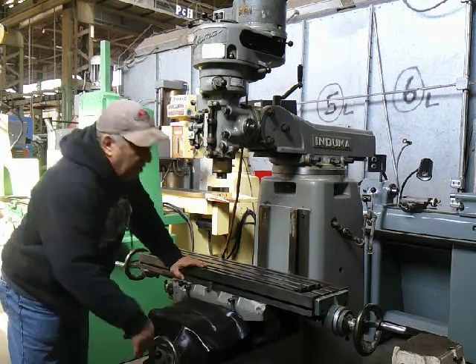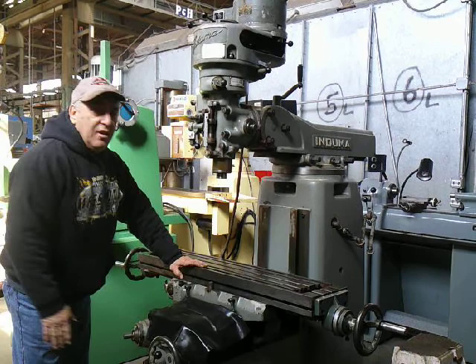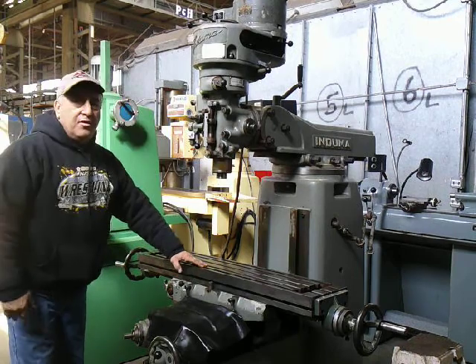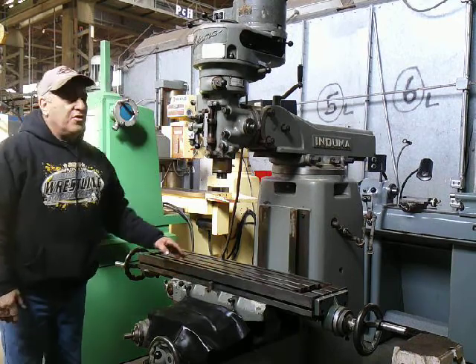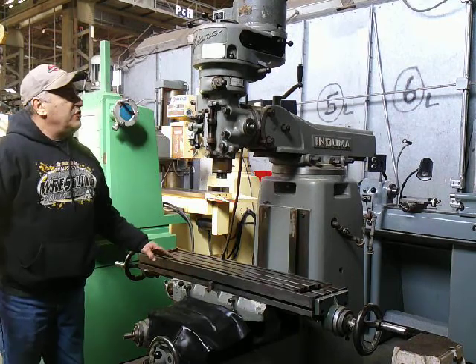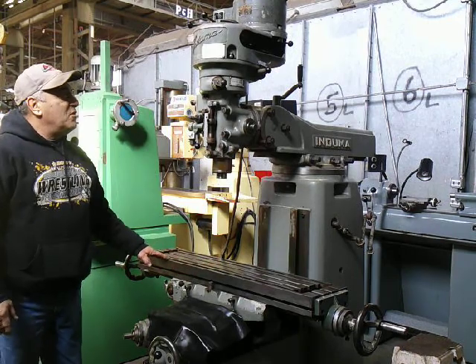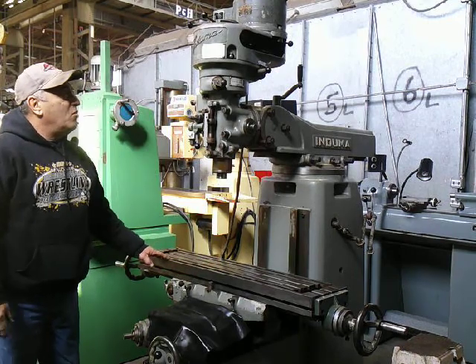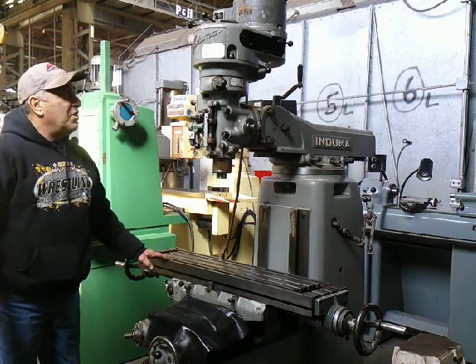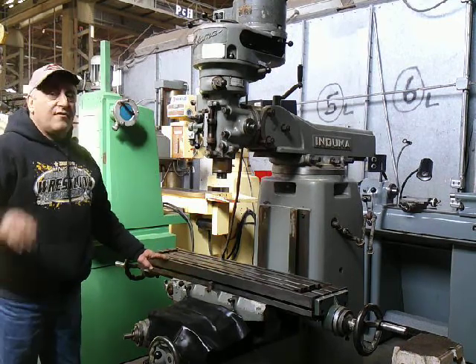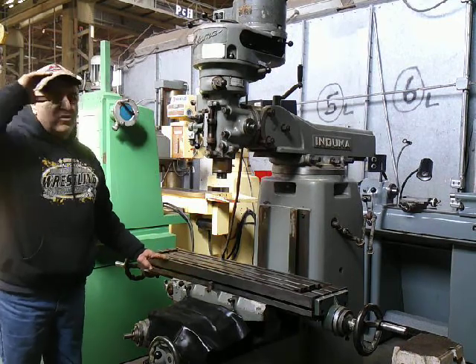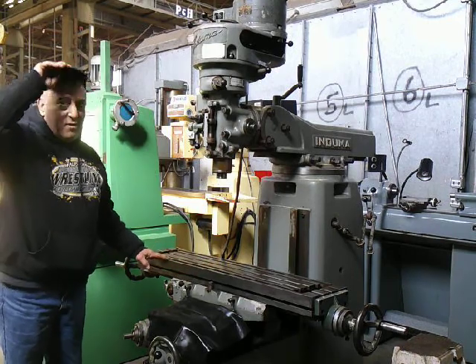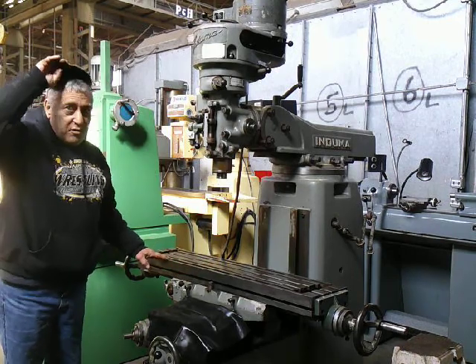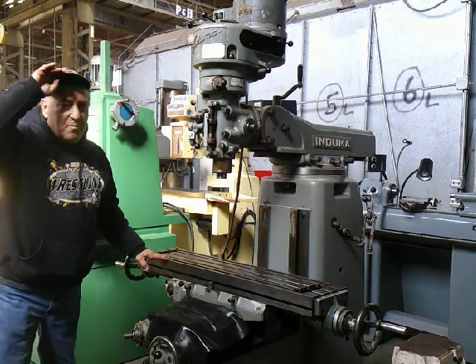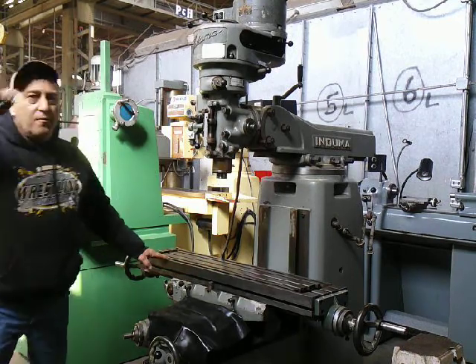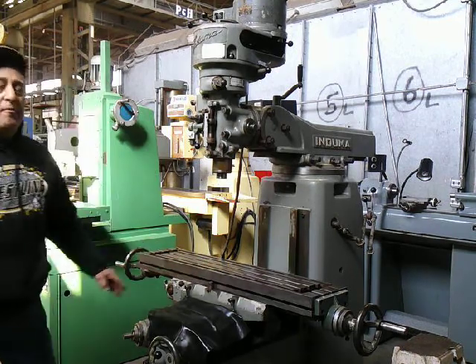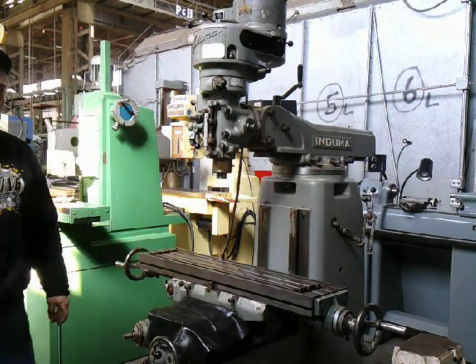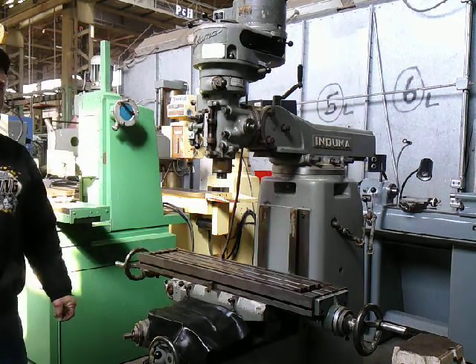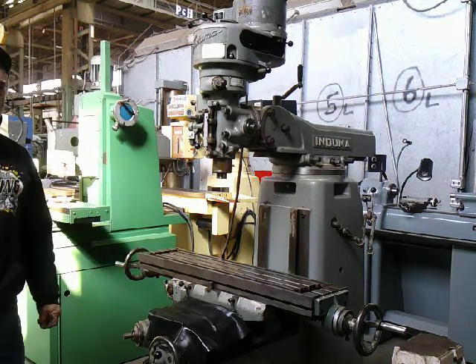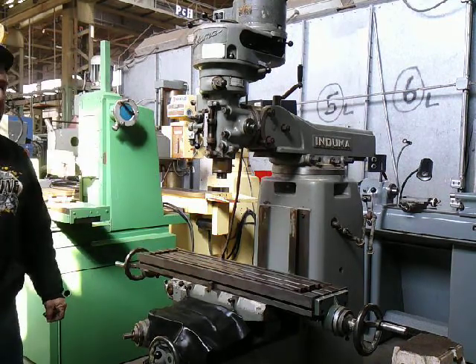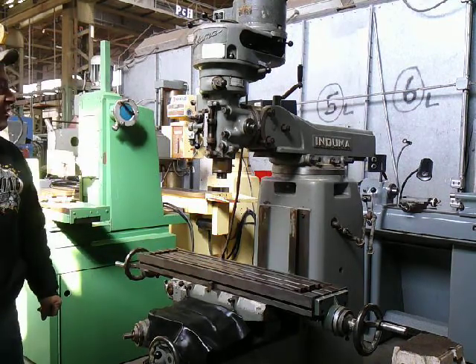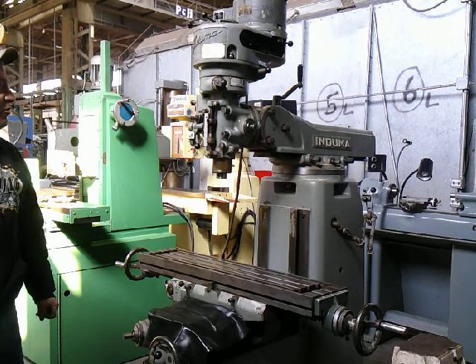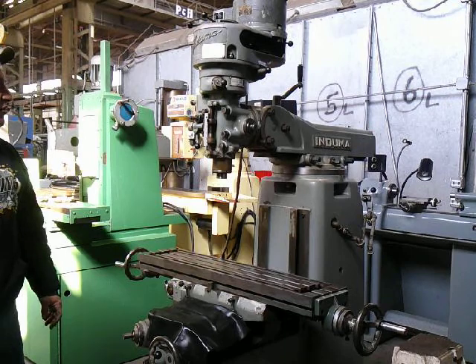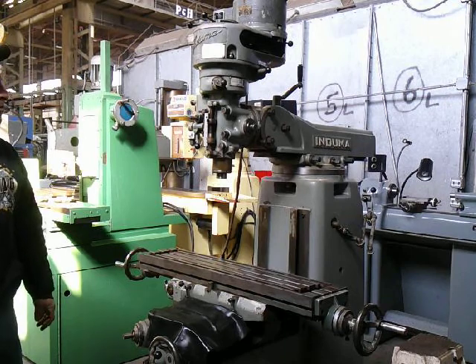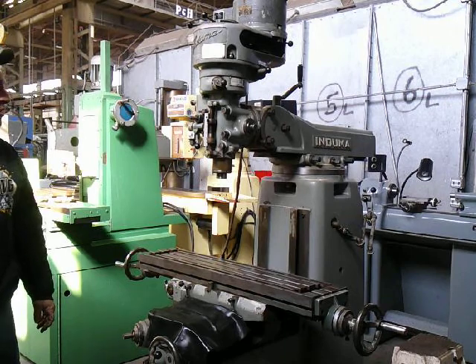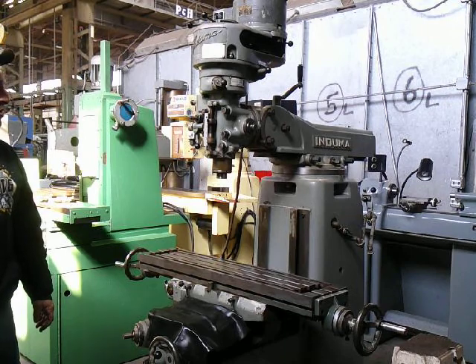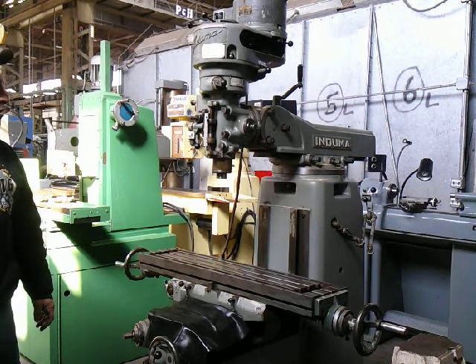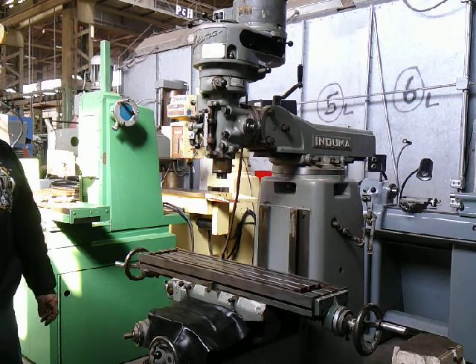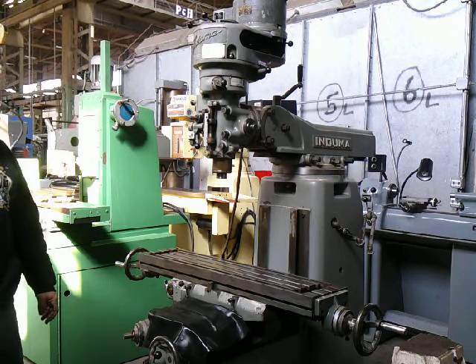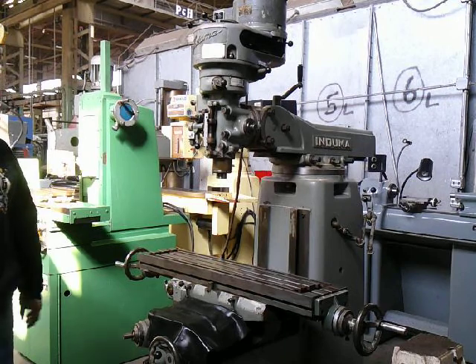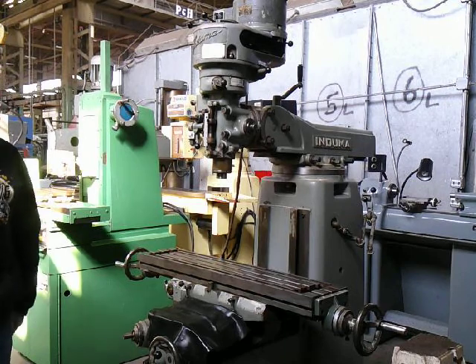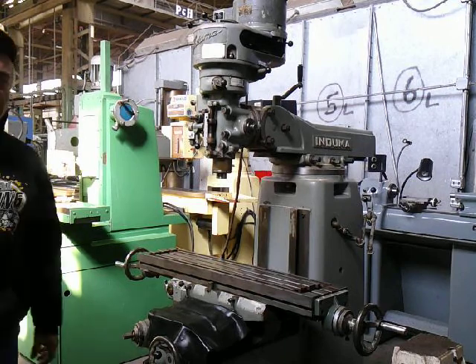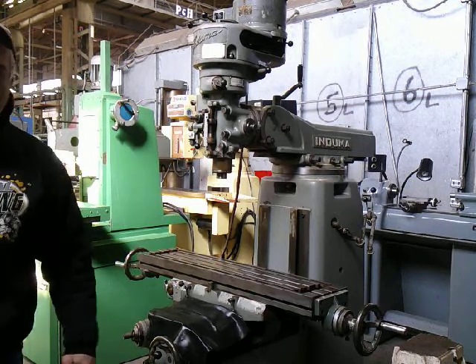And this is our Enduma 1.5 horsepower vertical mill, which is made in Italy. This machine is not made in Taiwan or China. Thank you for watching.